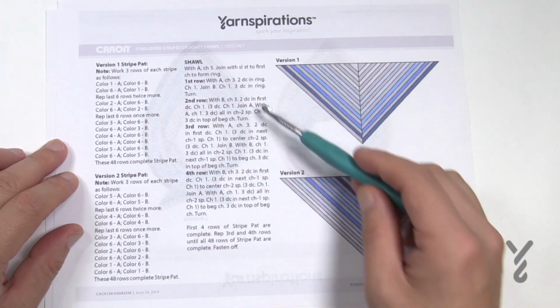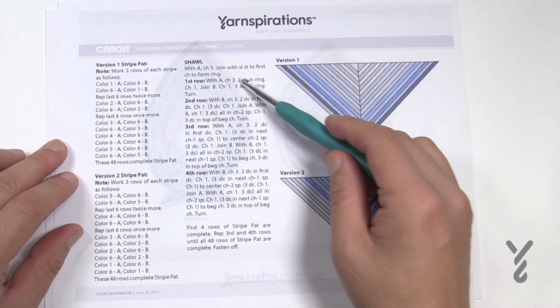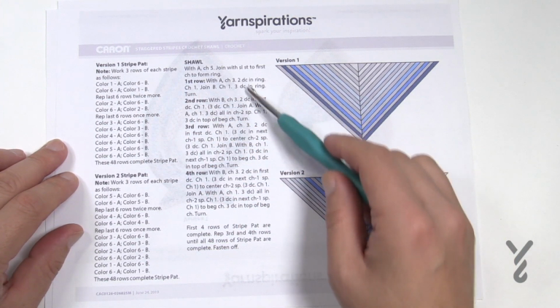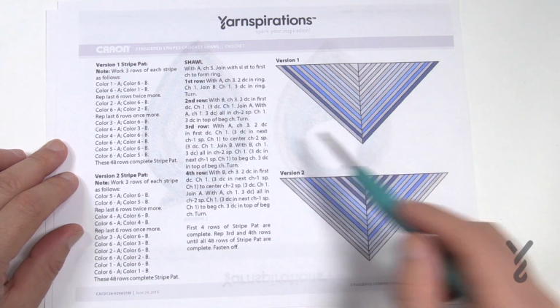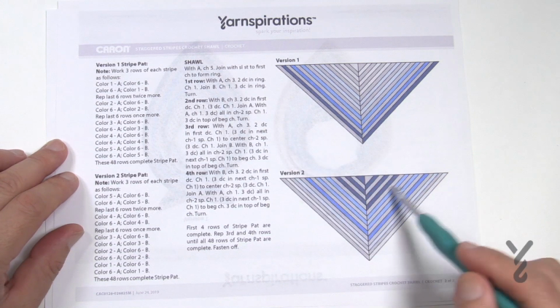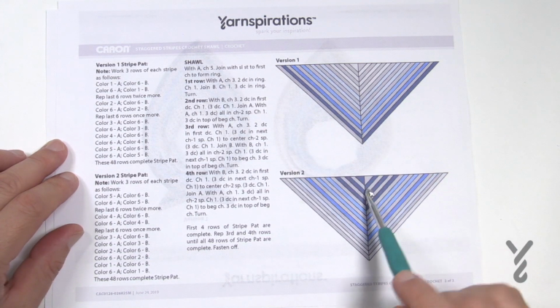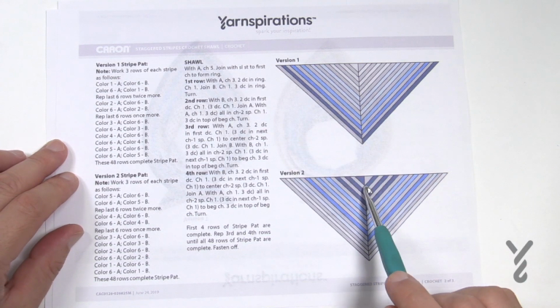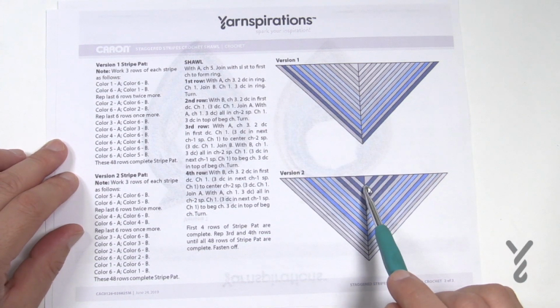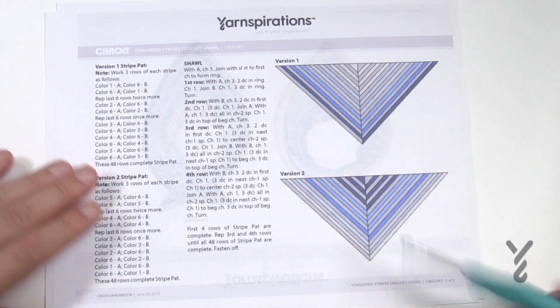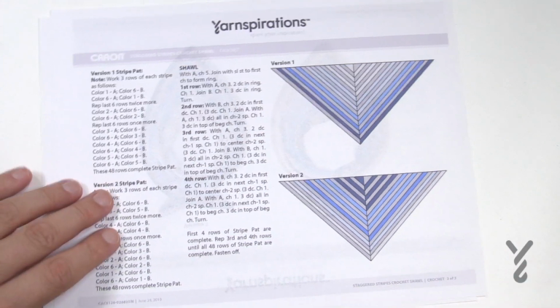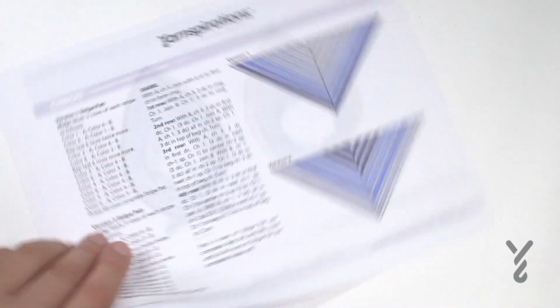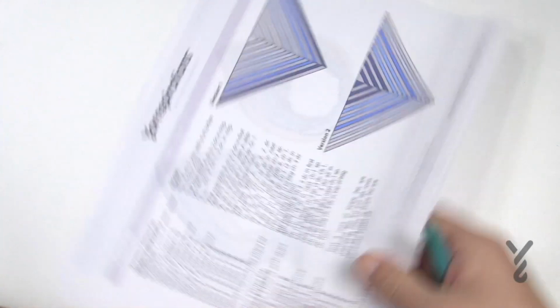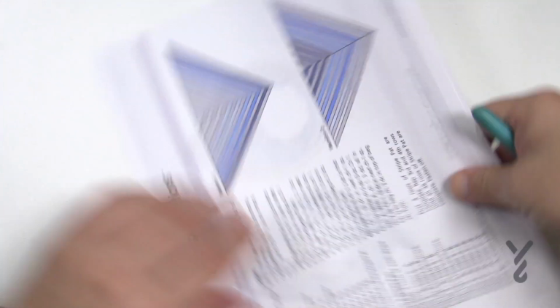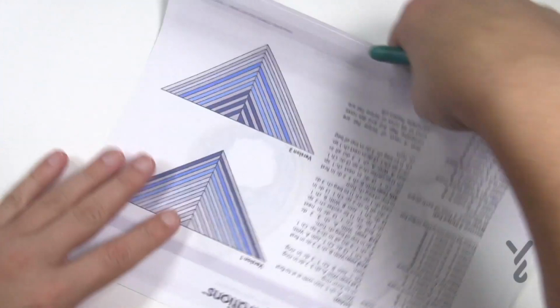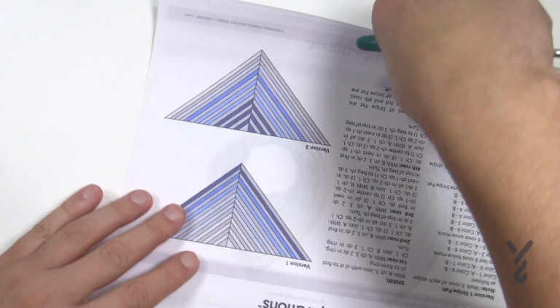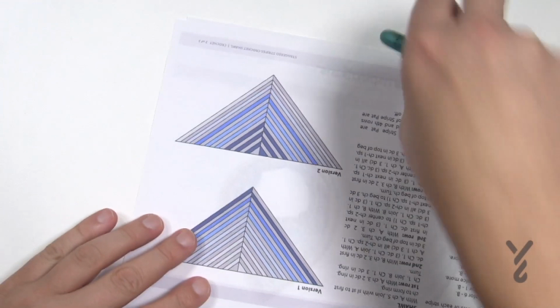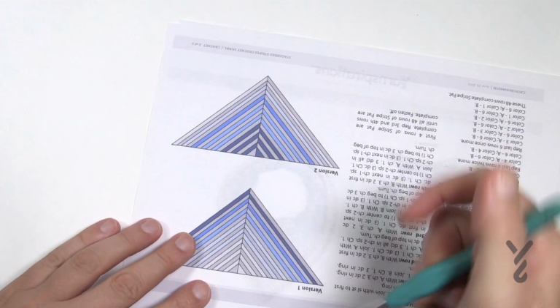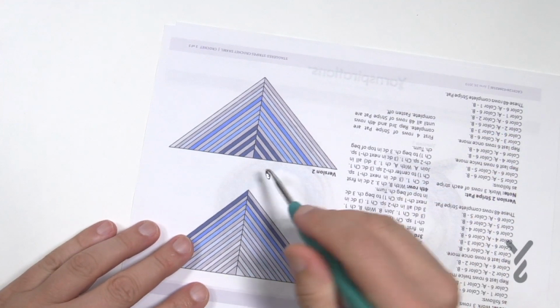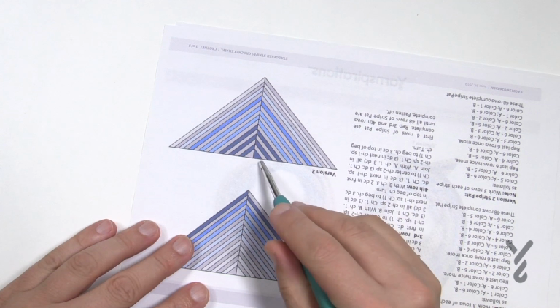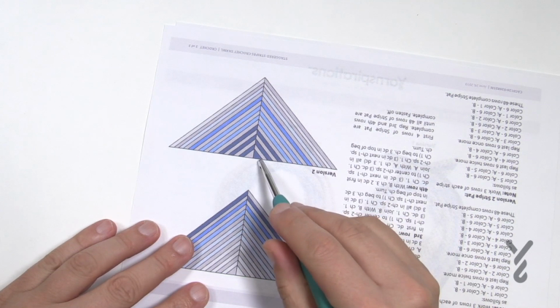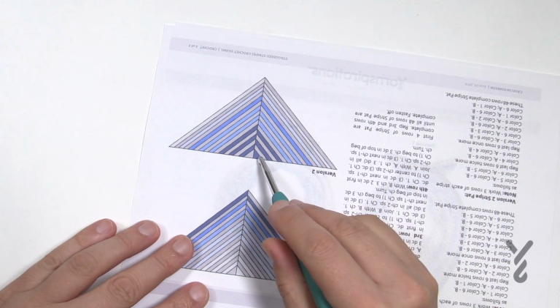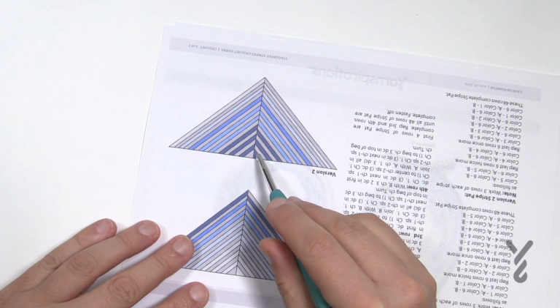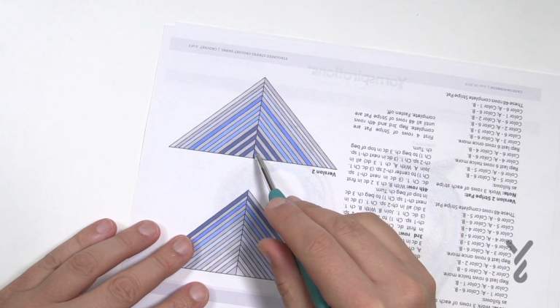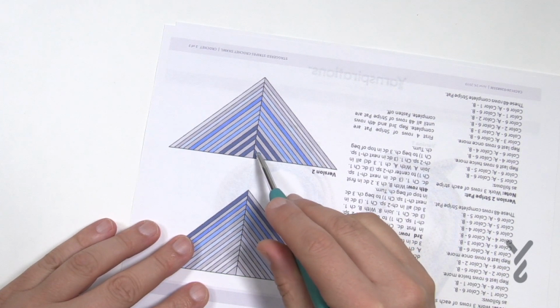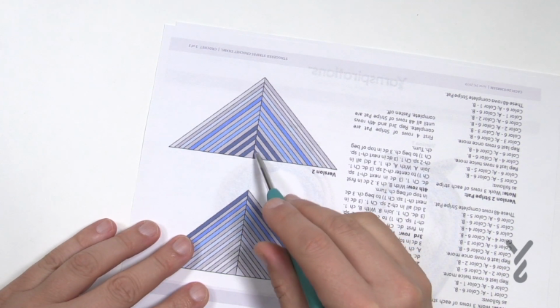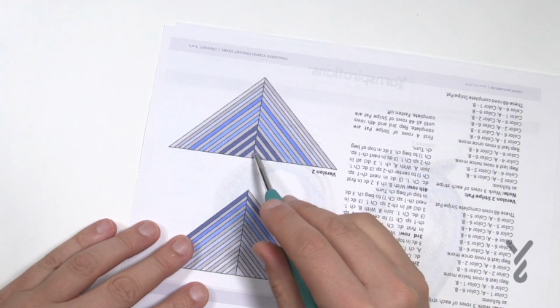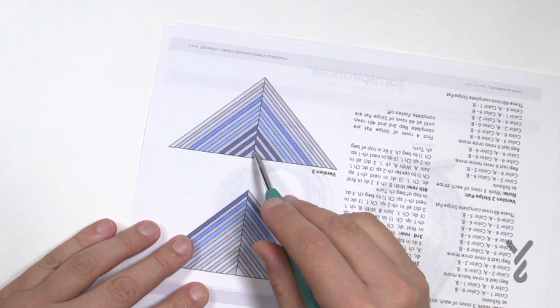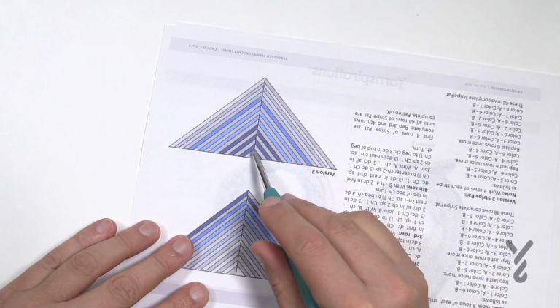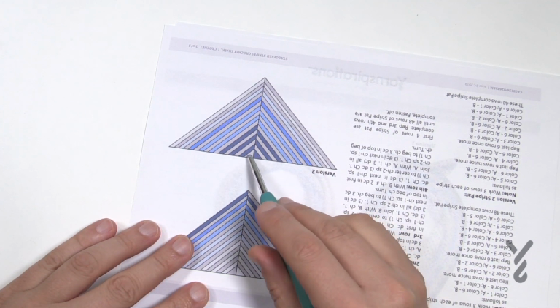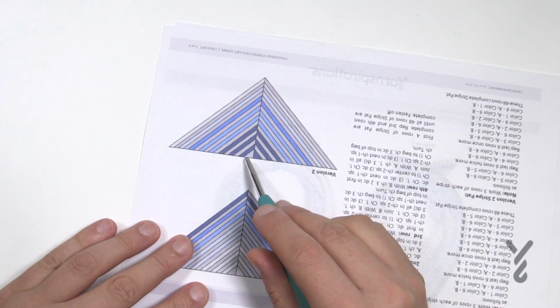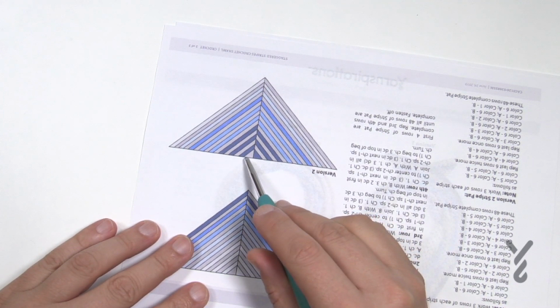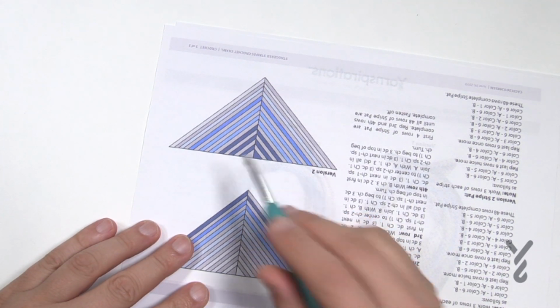So I'm gonna get you started. I'm gonna show you how to do that transition. Let's turn this upside down. When we go to crochet we're gonna be using one ball on one side and then we're gonna jump over and finish it with the other ball.